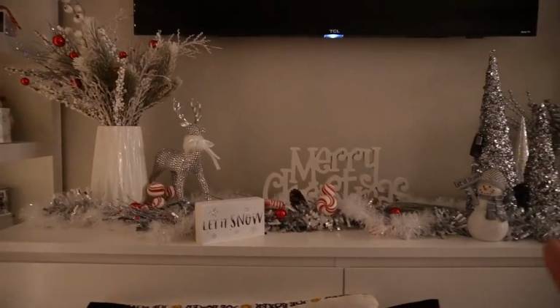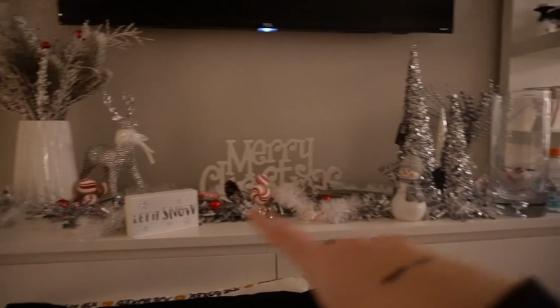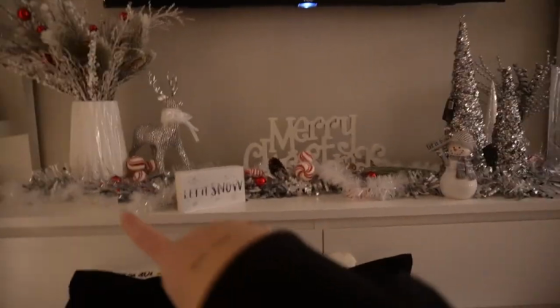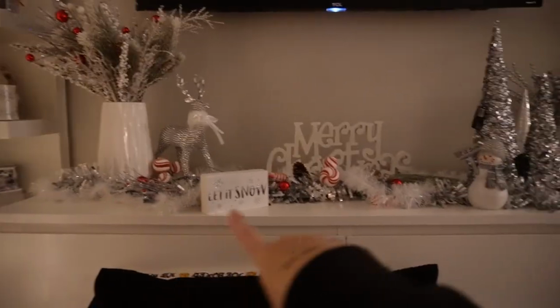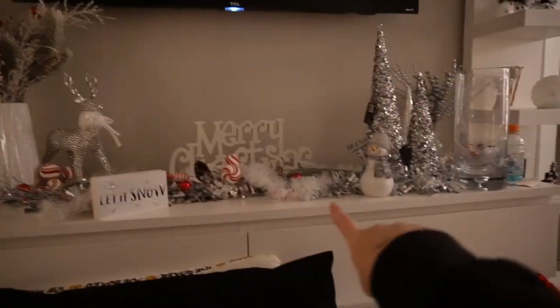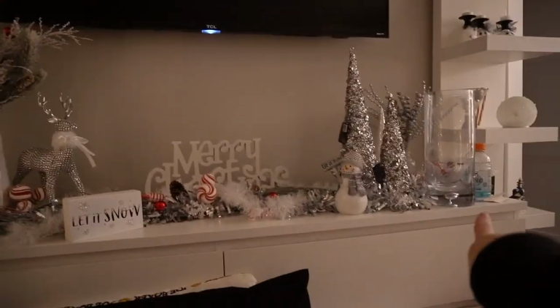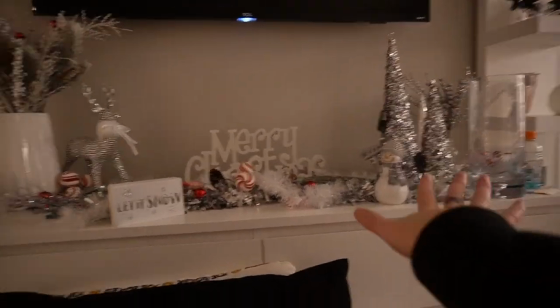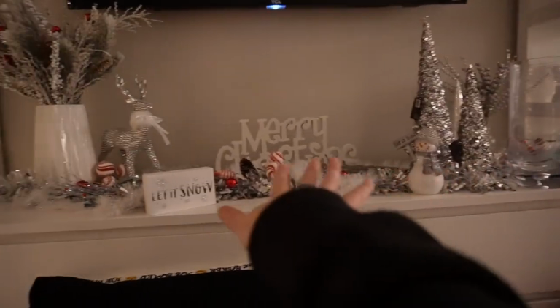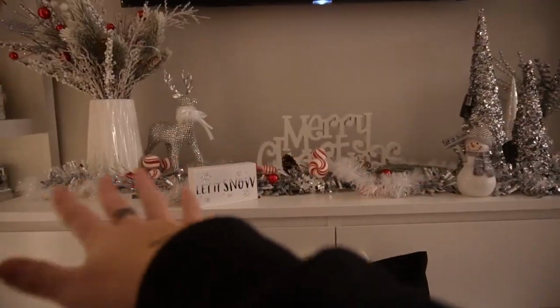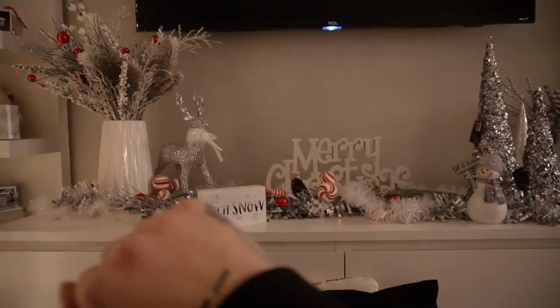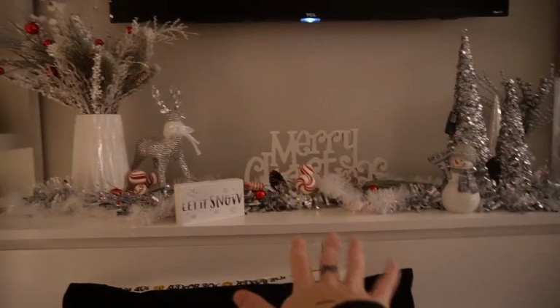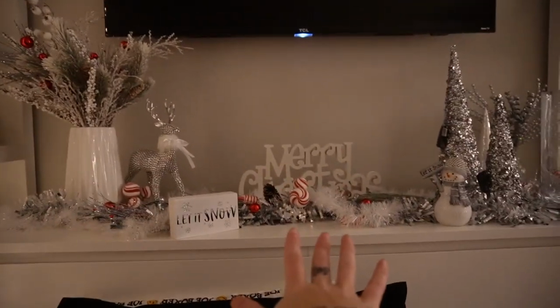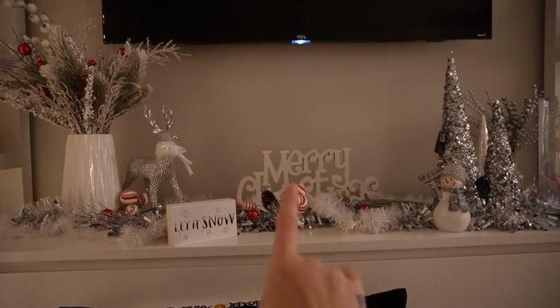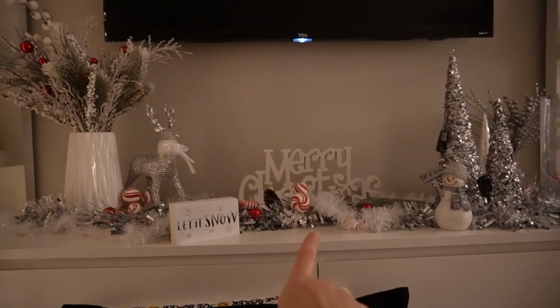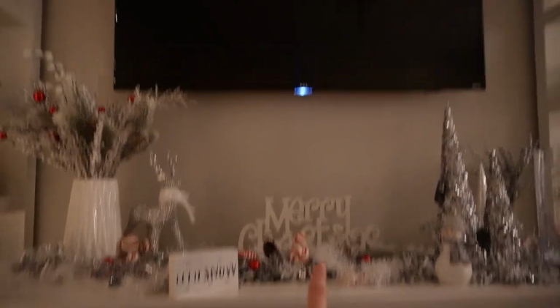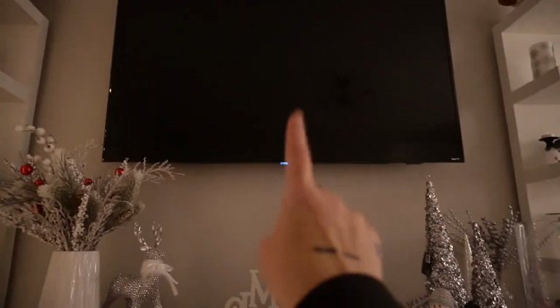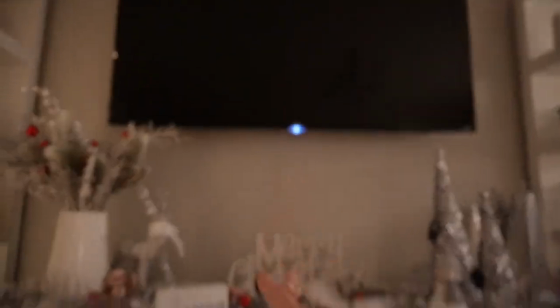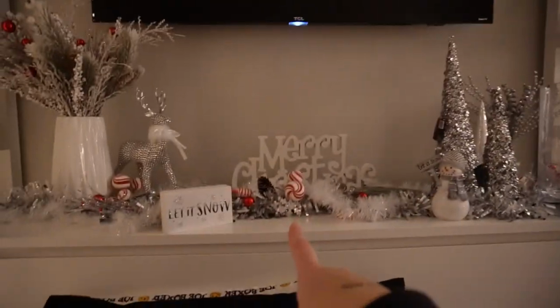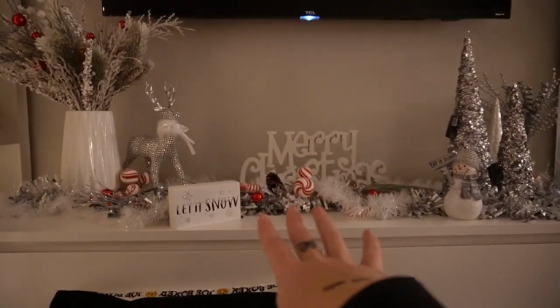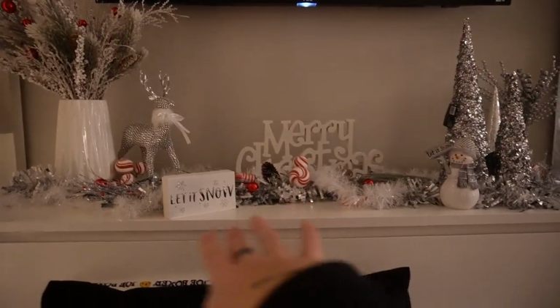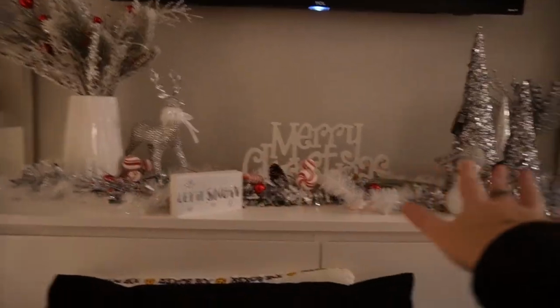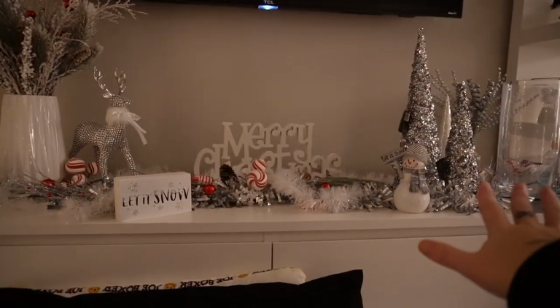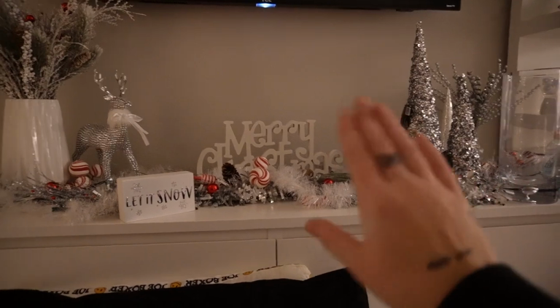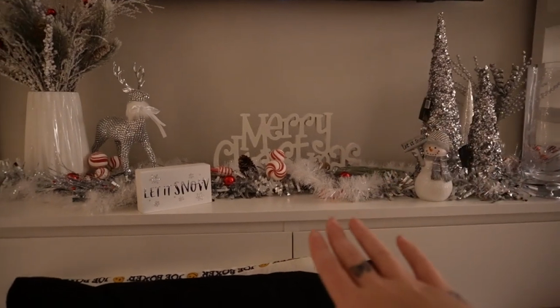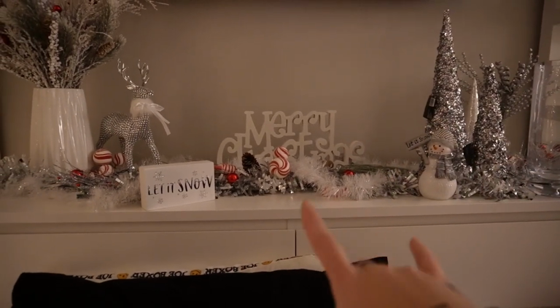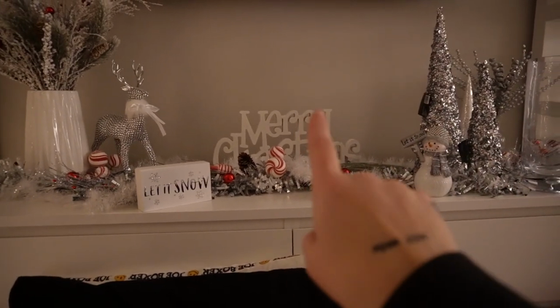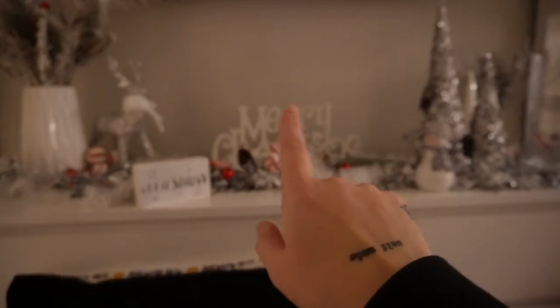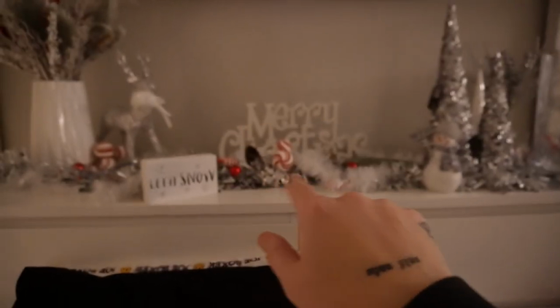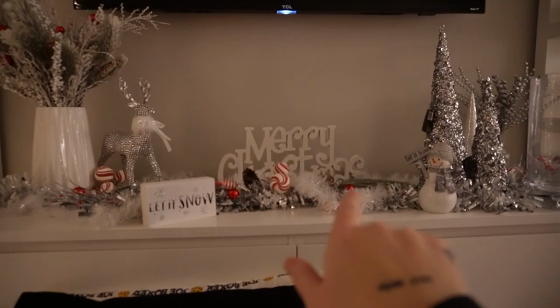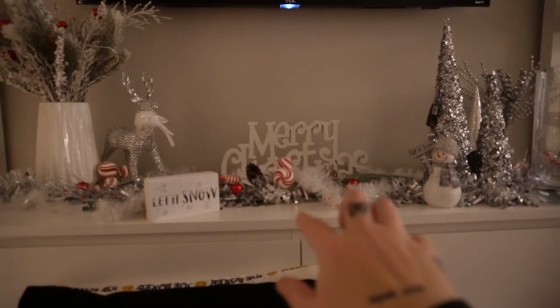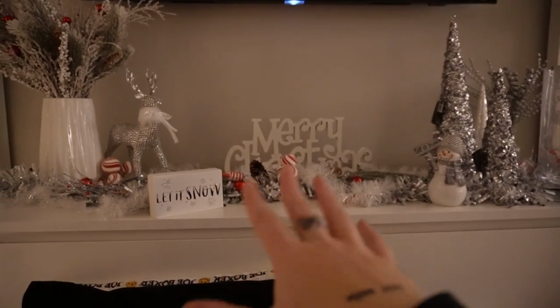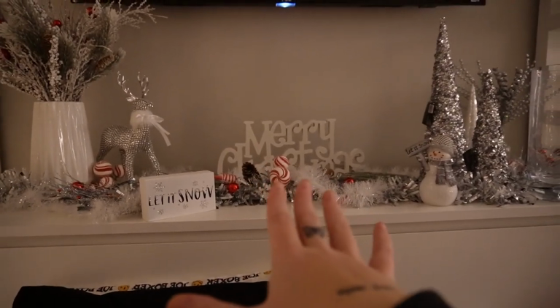I needed more stuff because this is the first time I've gotten to decorate this area without my TV being on it. Last year my TV was on it and it wasn't up on the wall, so now everything was just super plain and I needed something for here. I'm thinking that 'Merry Christmas' sign is going to go in the middle somehow.